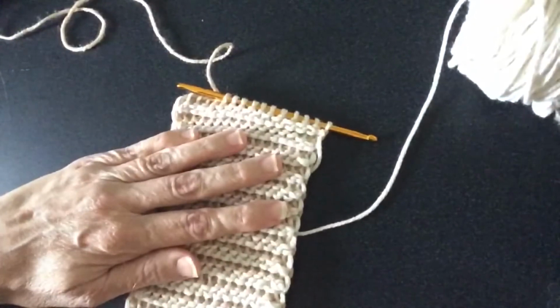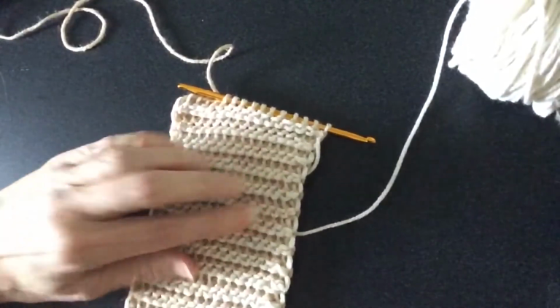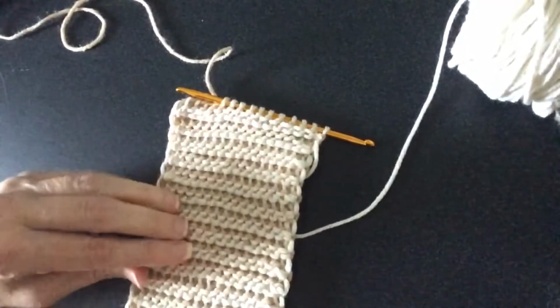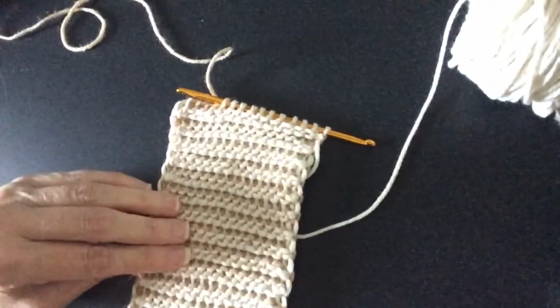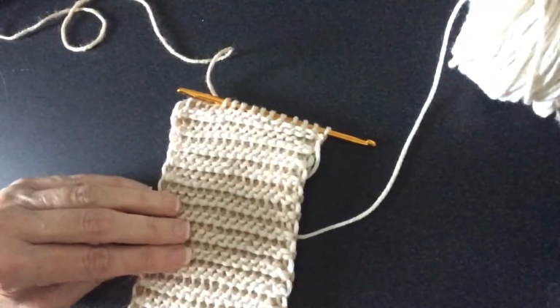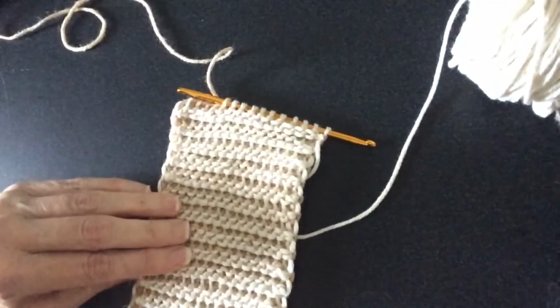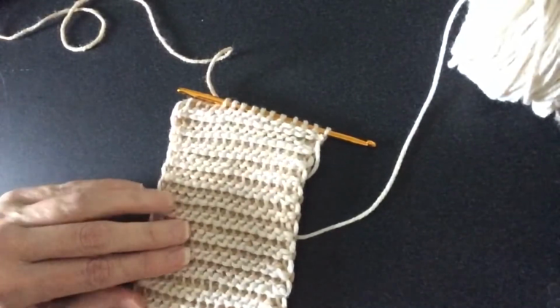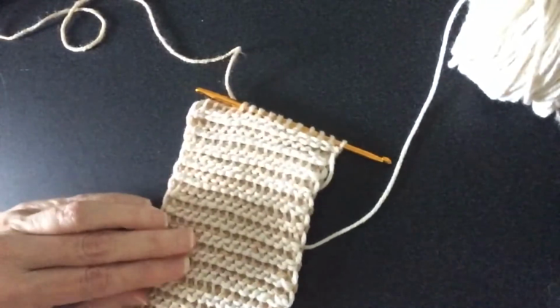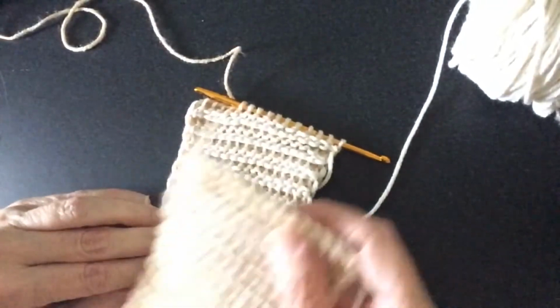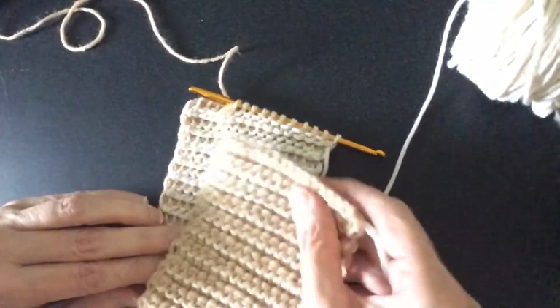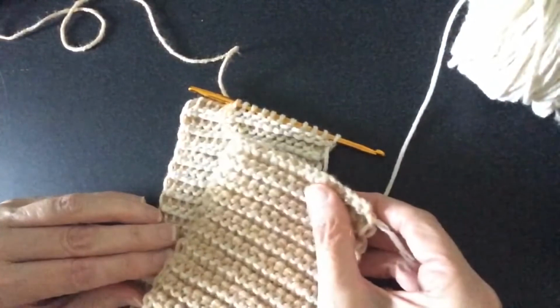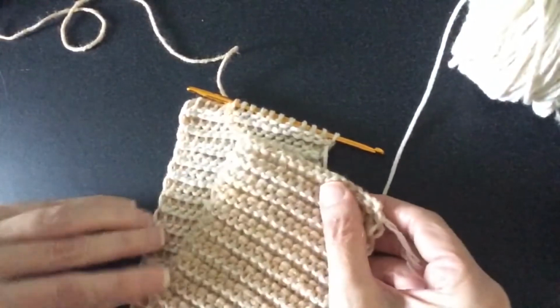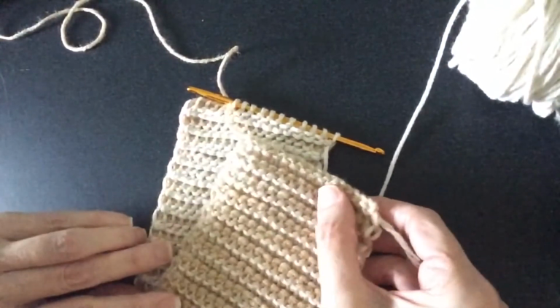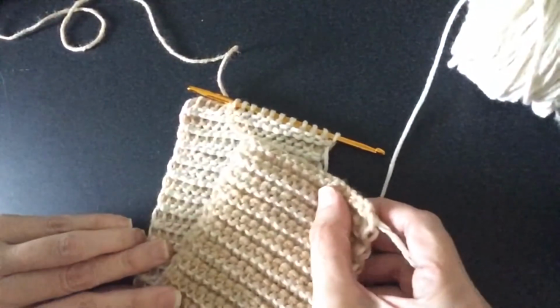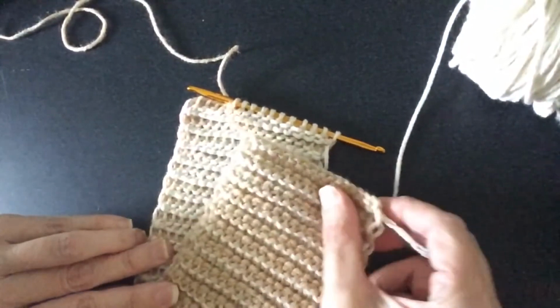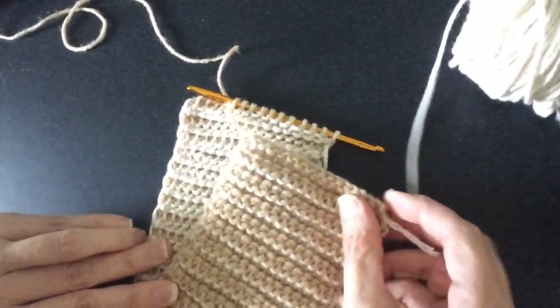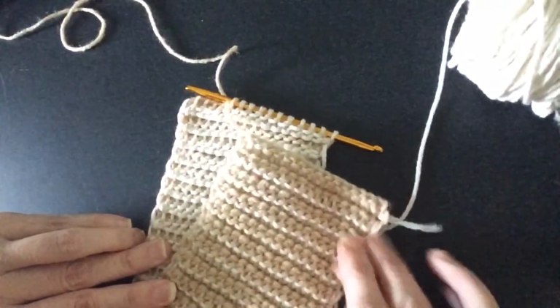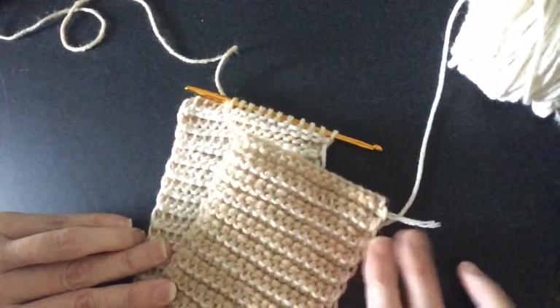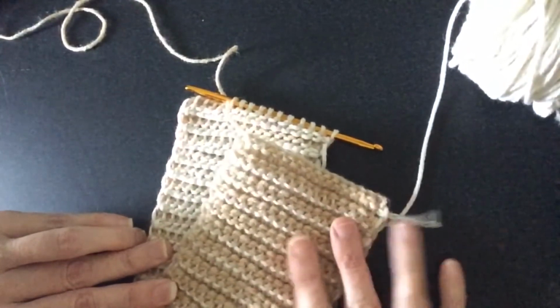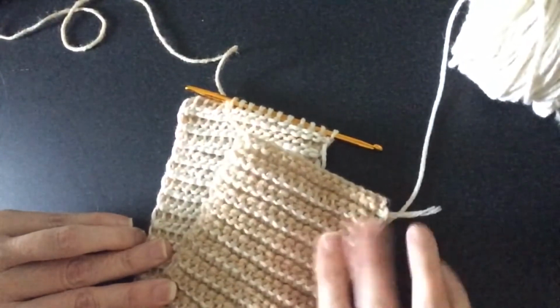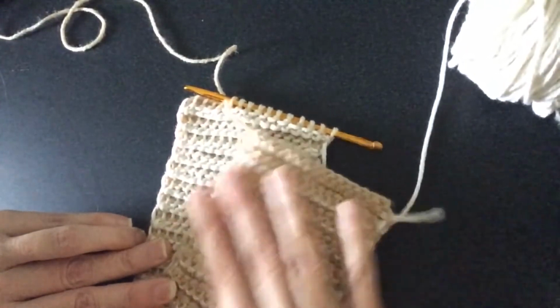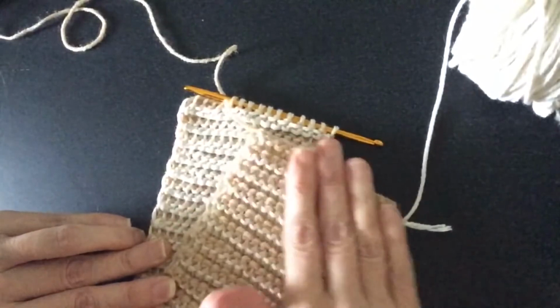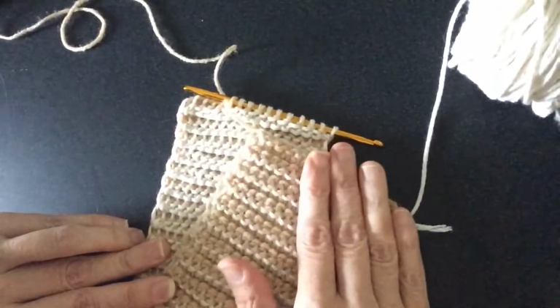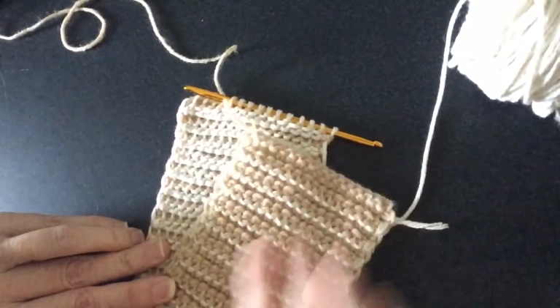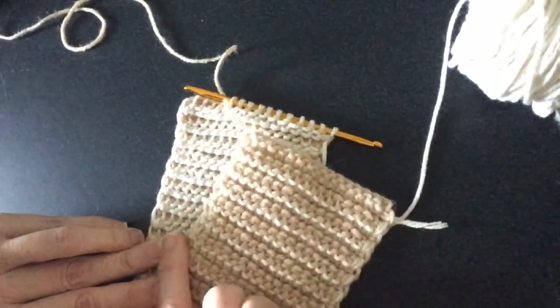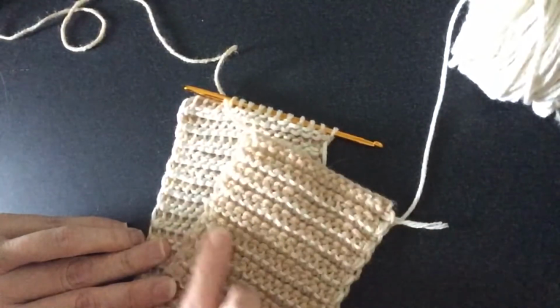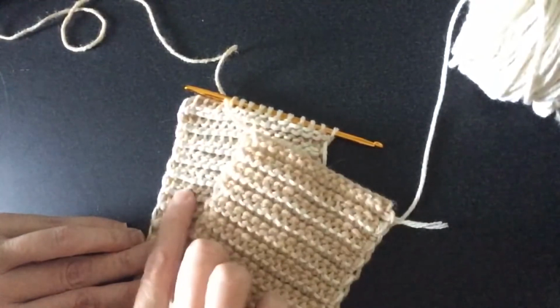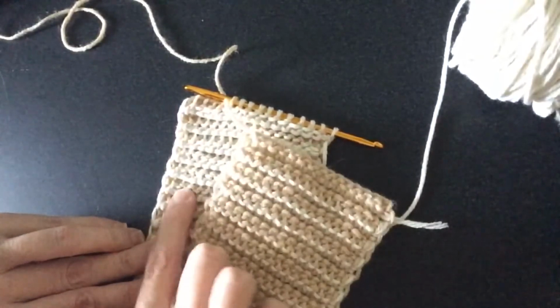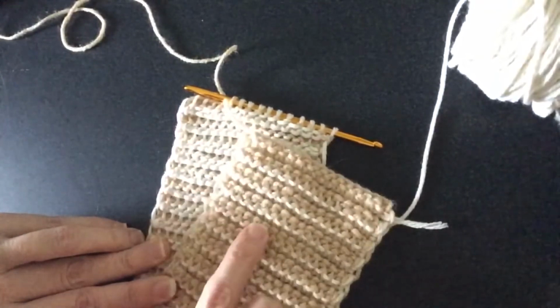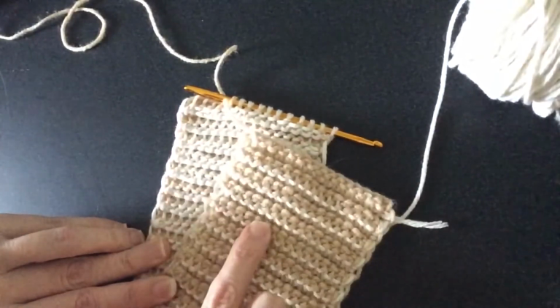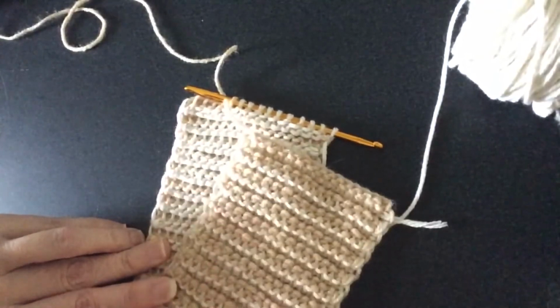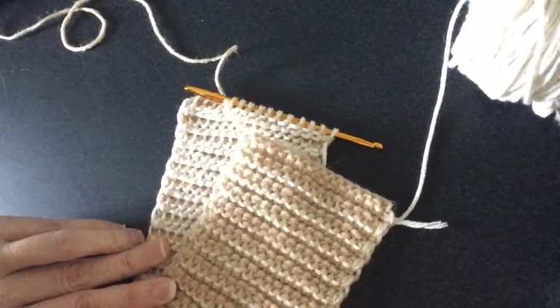And that is the two-color reversible panel. I'm going to turn it into an ear warmer or headband.